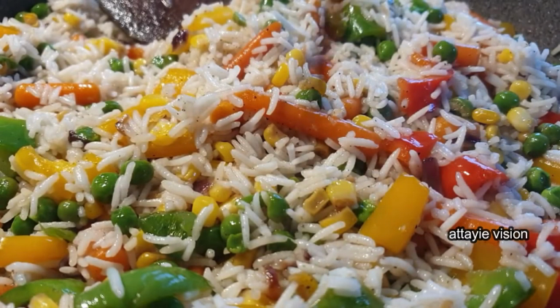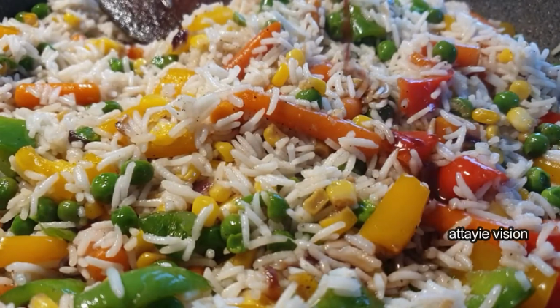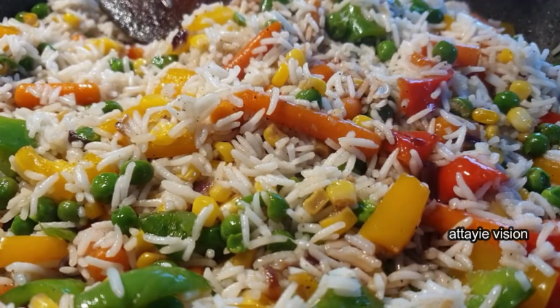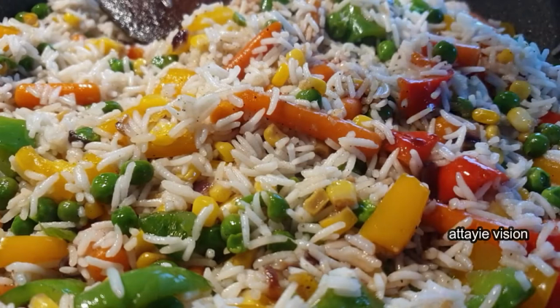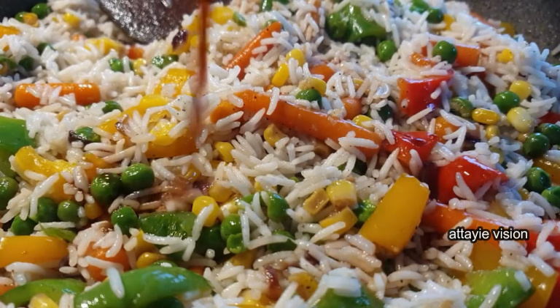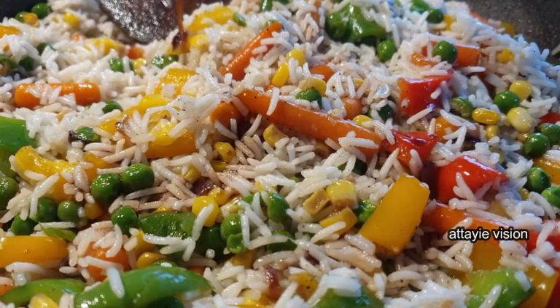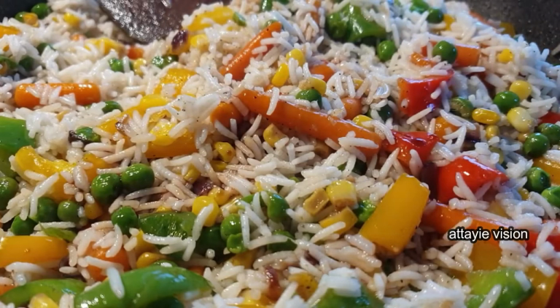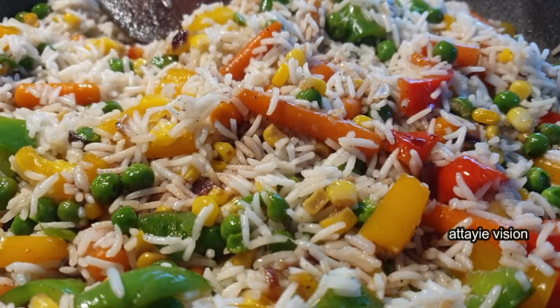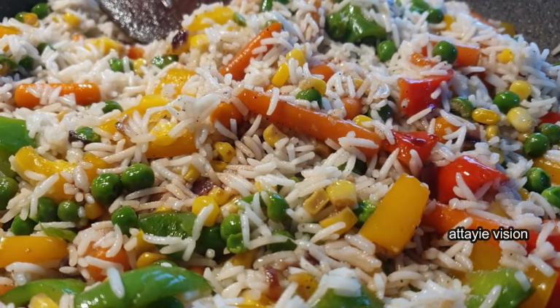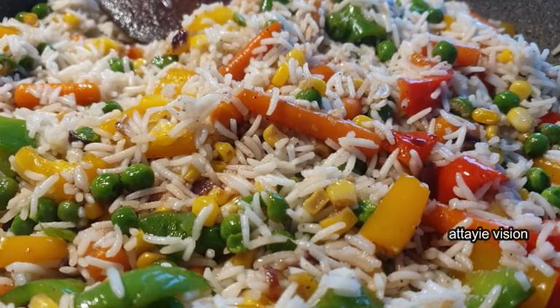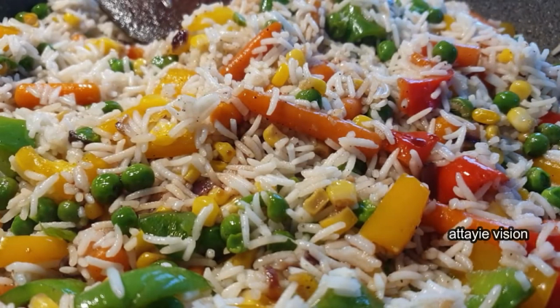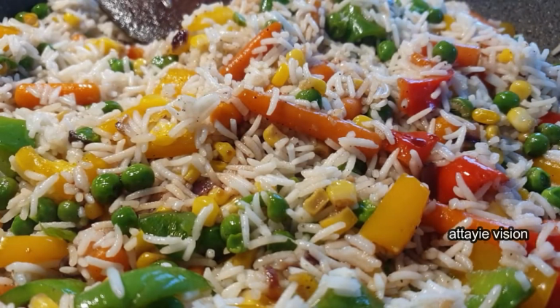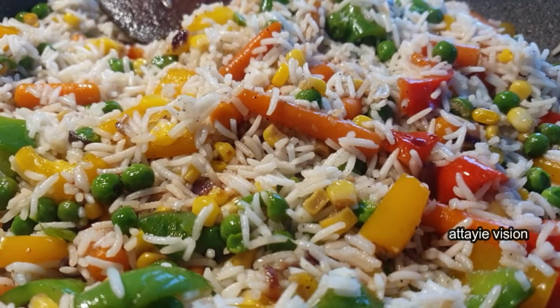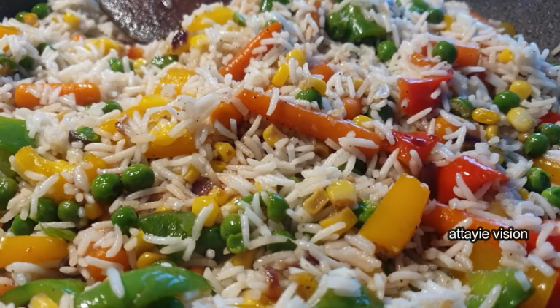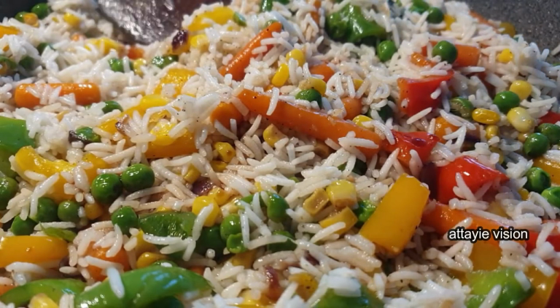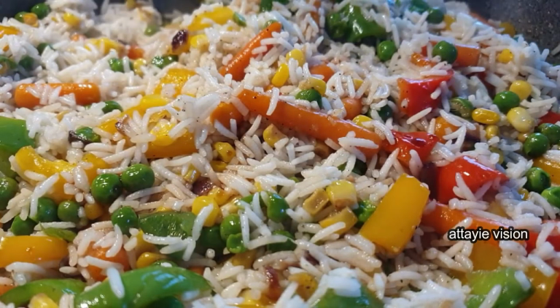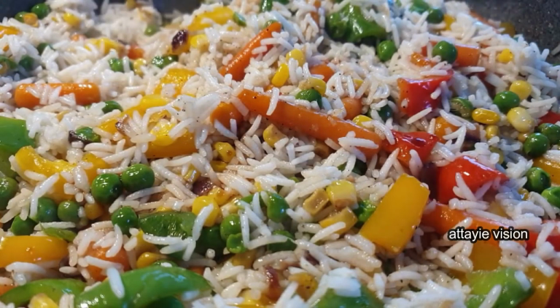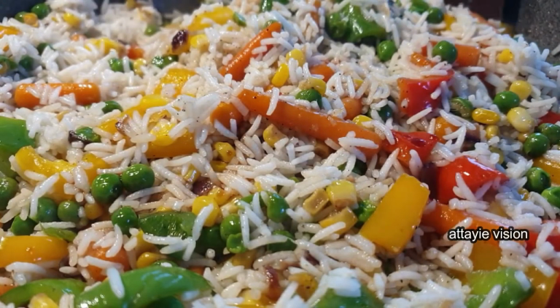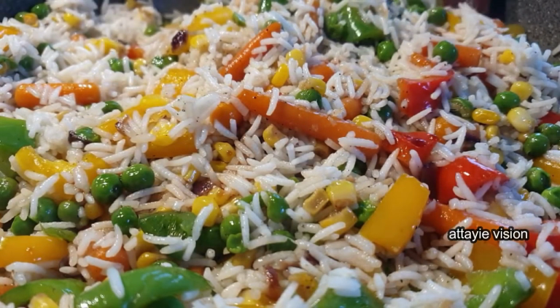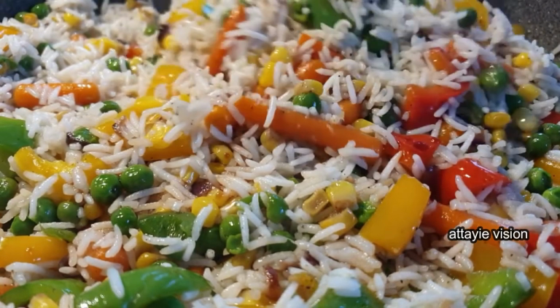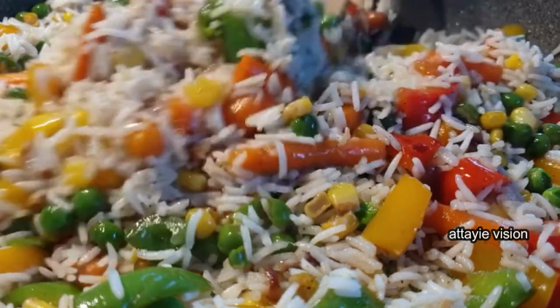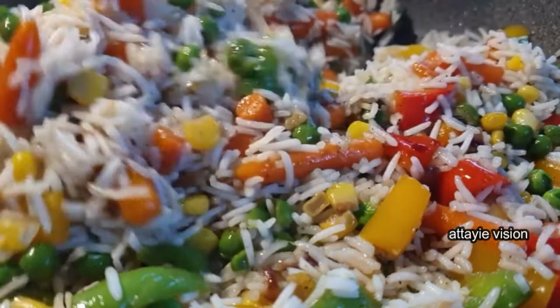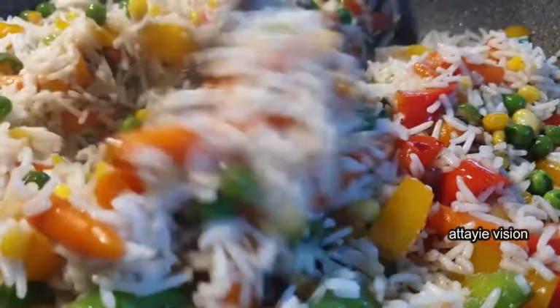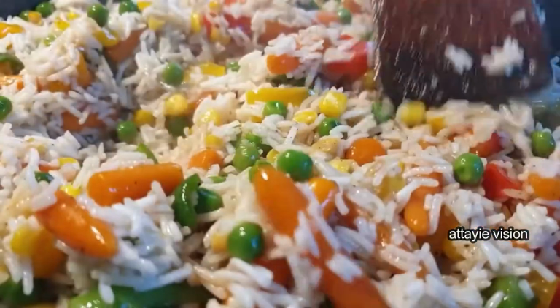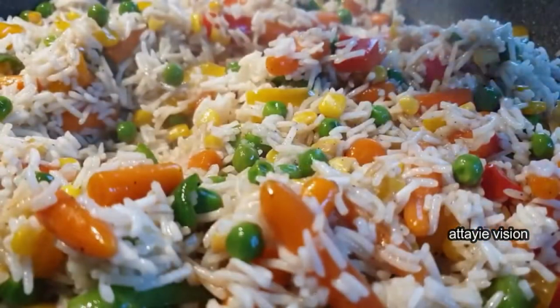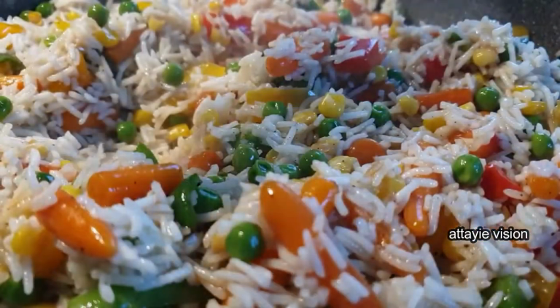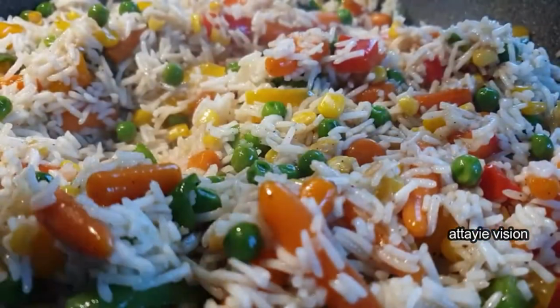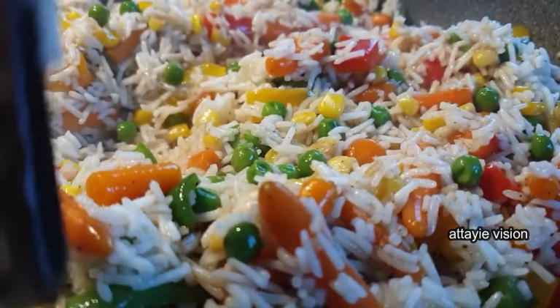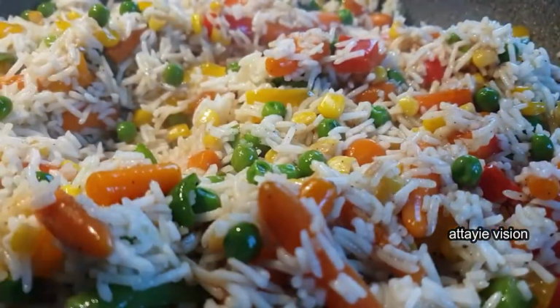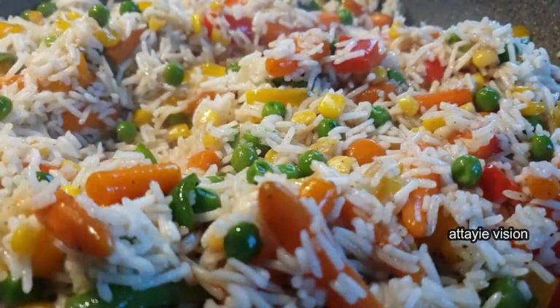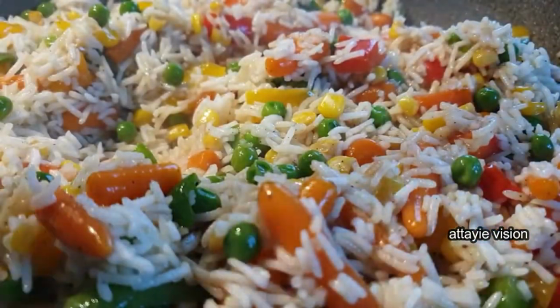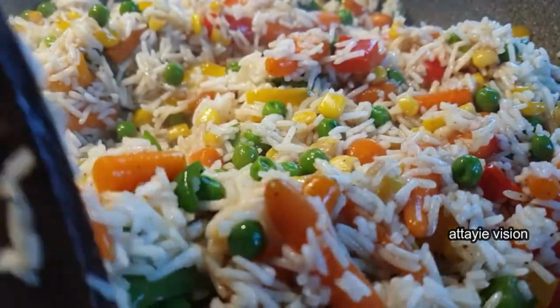Then add just a little bit of soy sauce to the rice as well, mix it well, let it dry completely, and your rice is ready to serve.